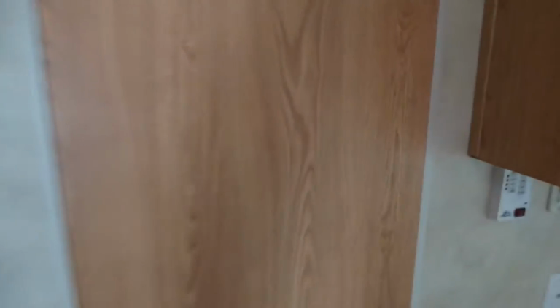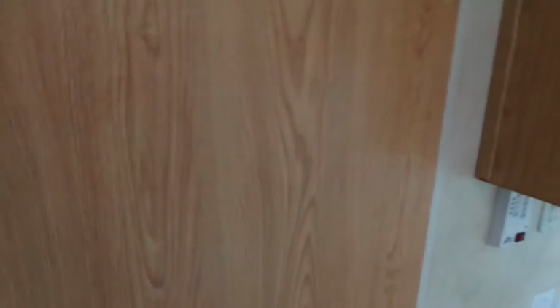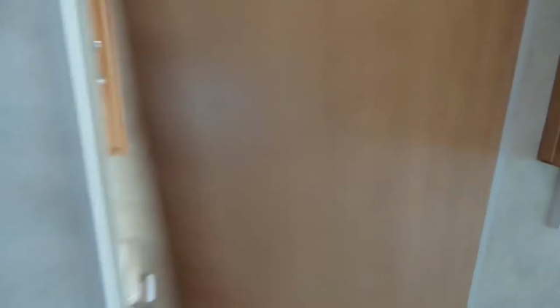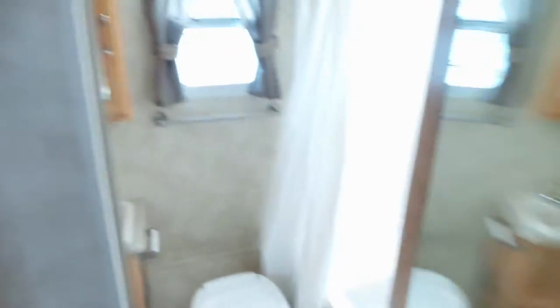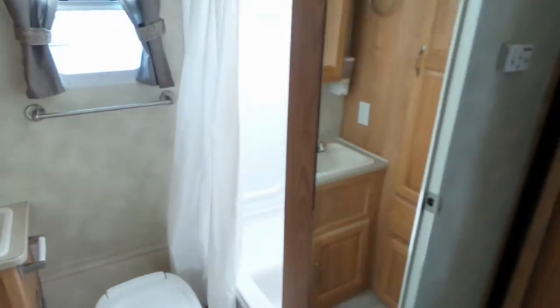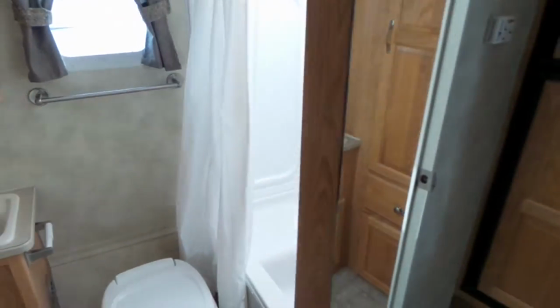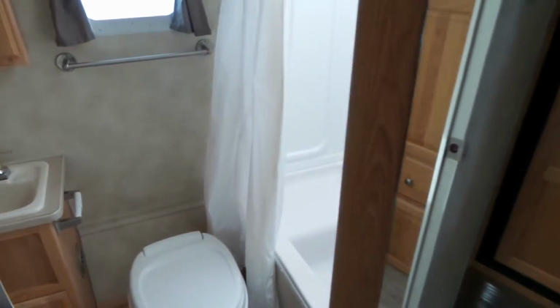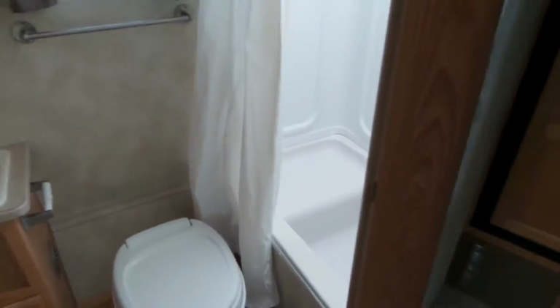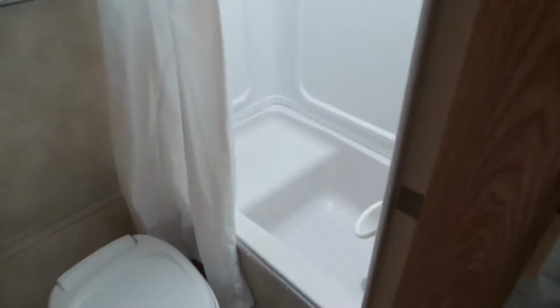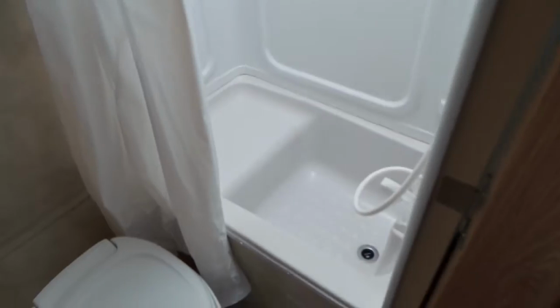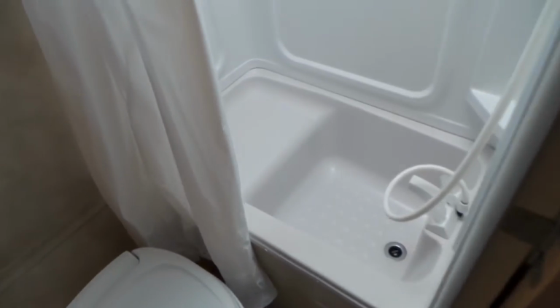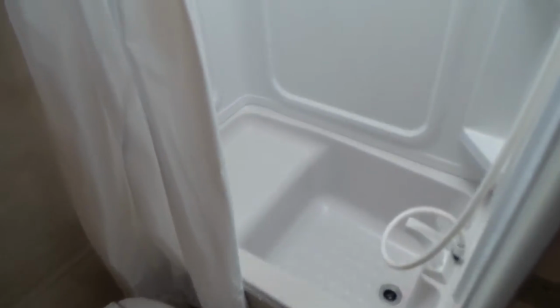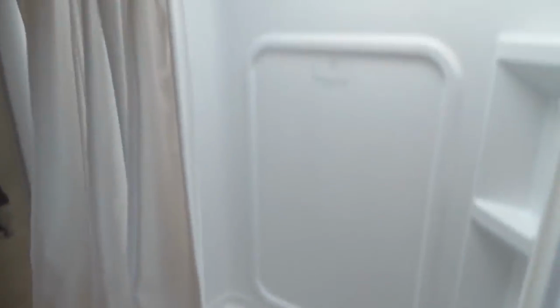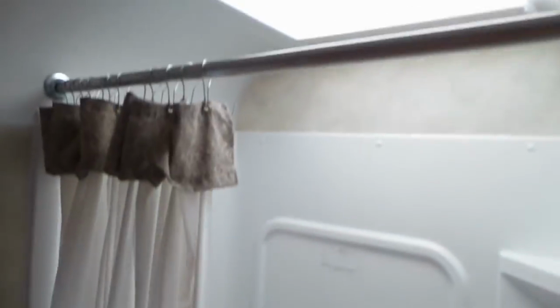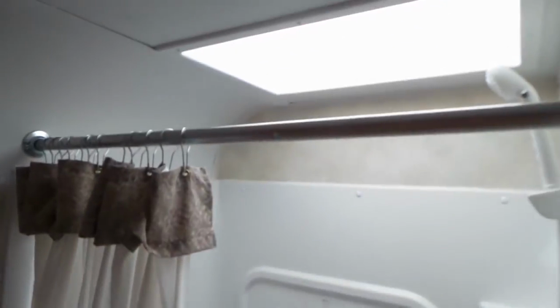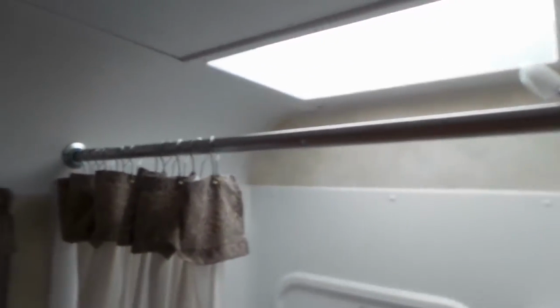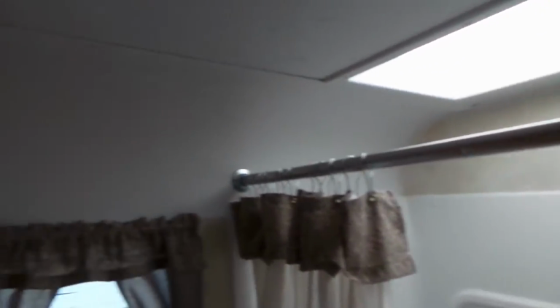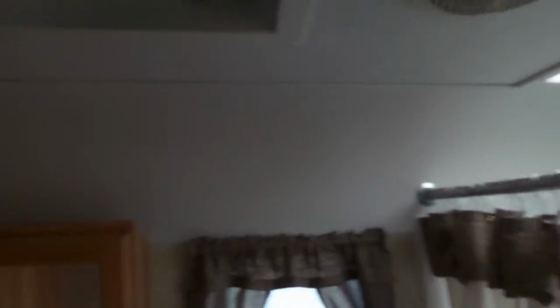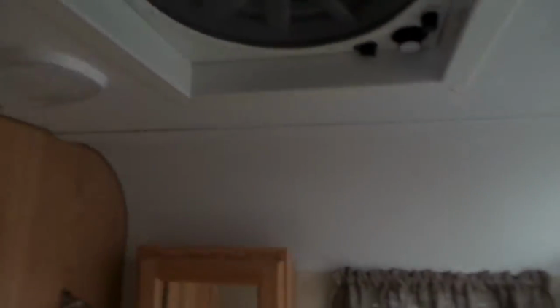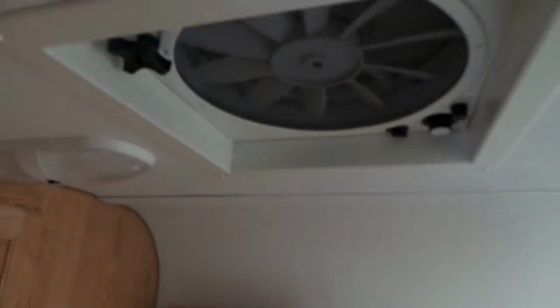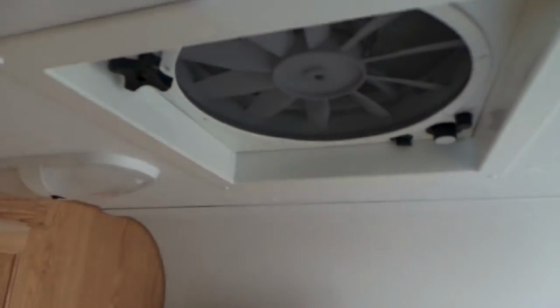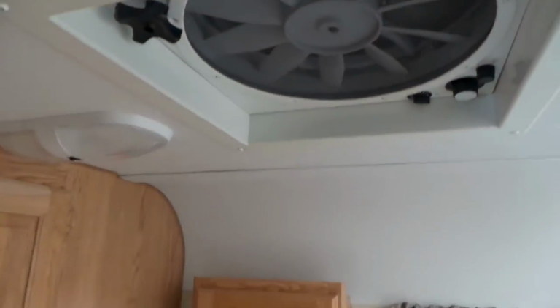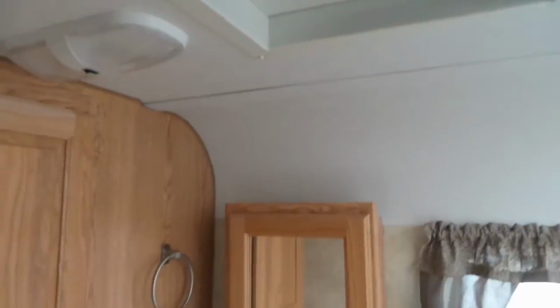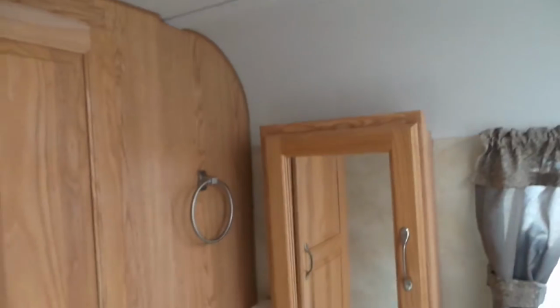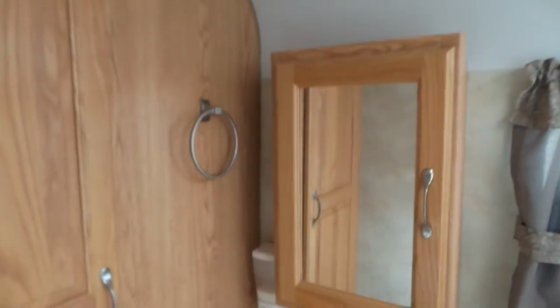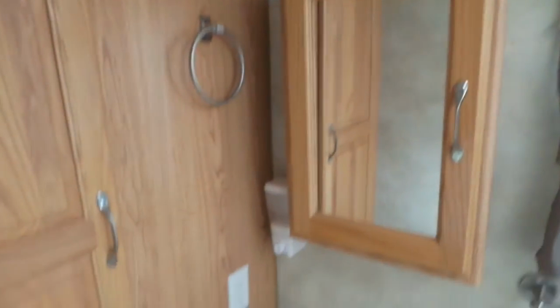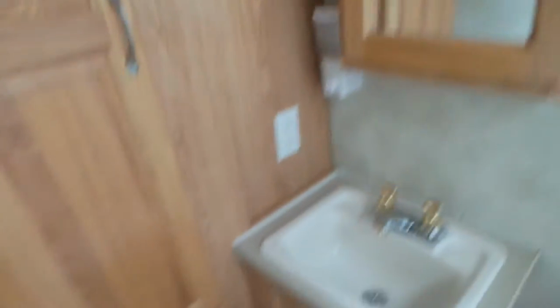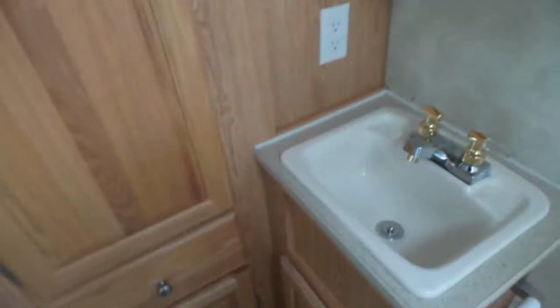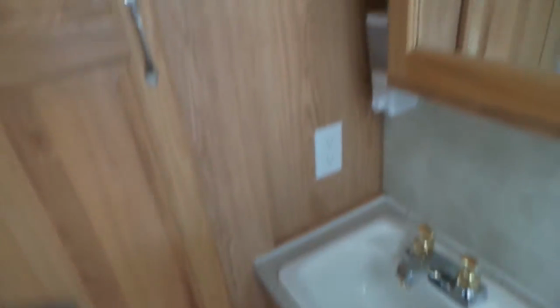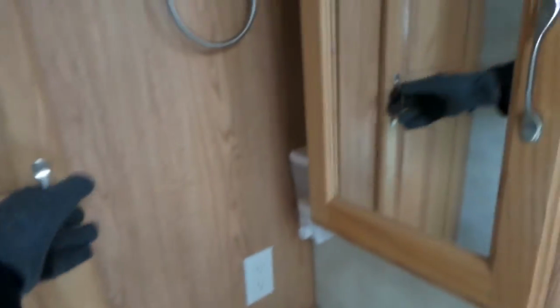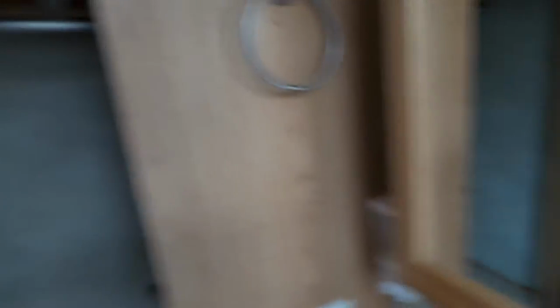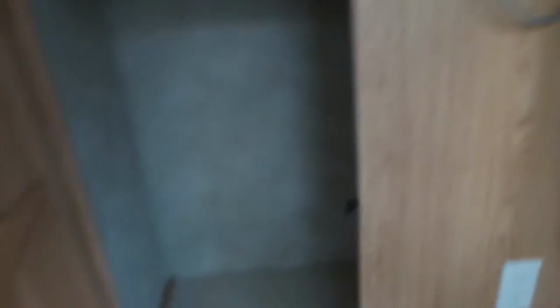Pop into the bathroom — we've got a little tub shower, skylight, a fantastic fan in the bathroom which is always nice, and a closet.